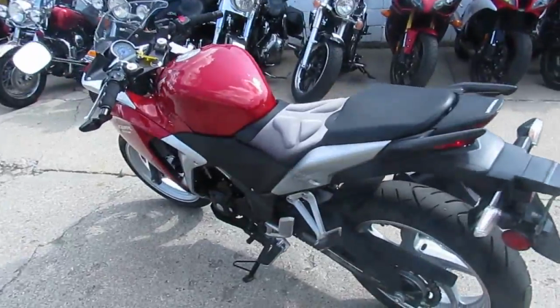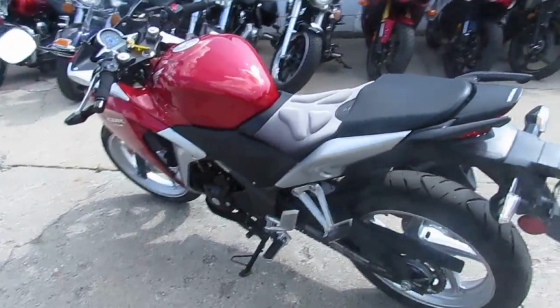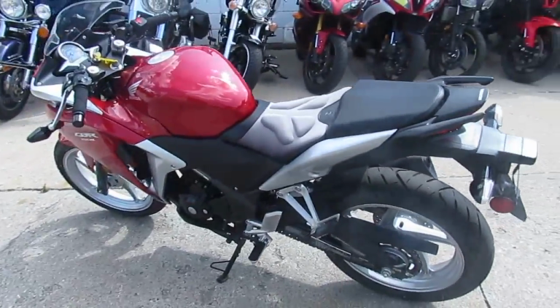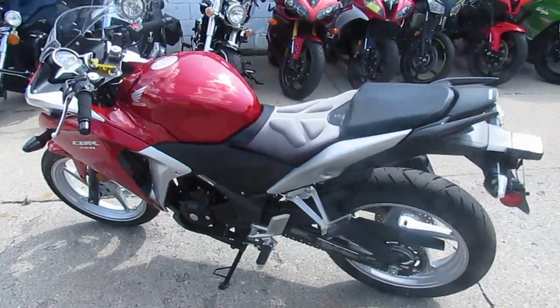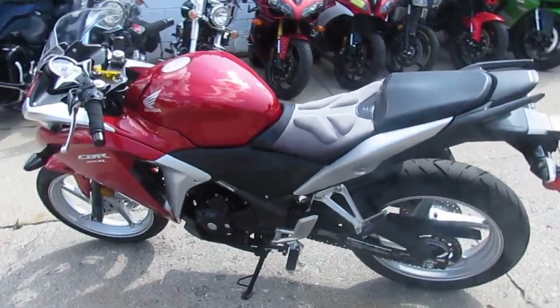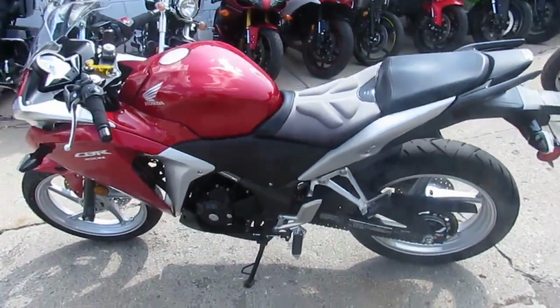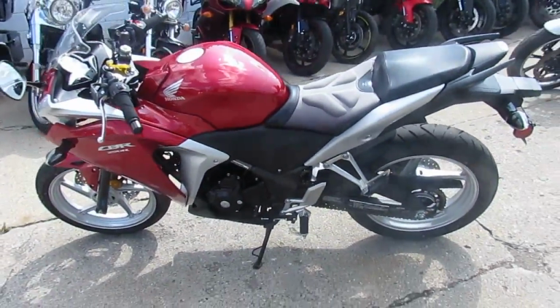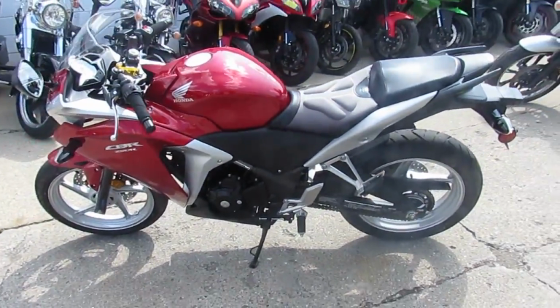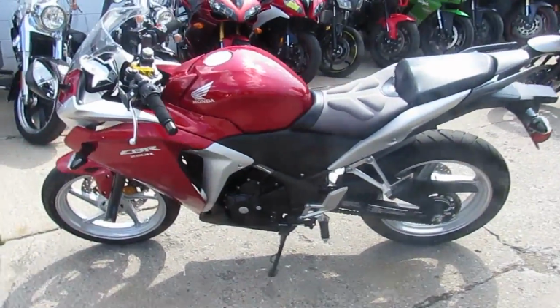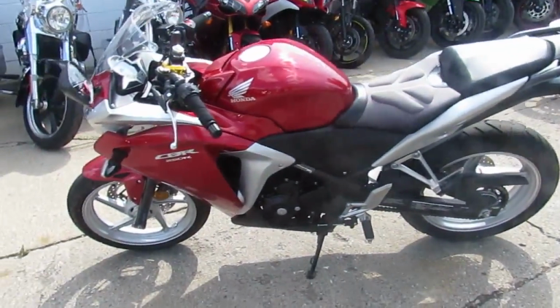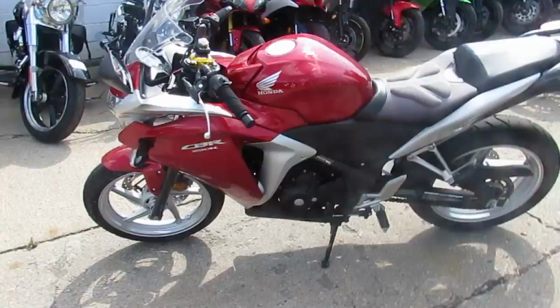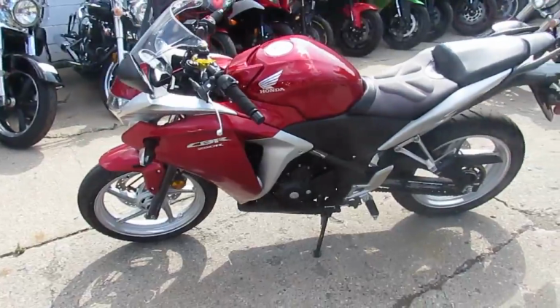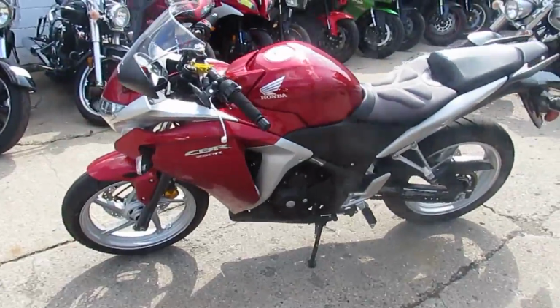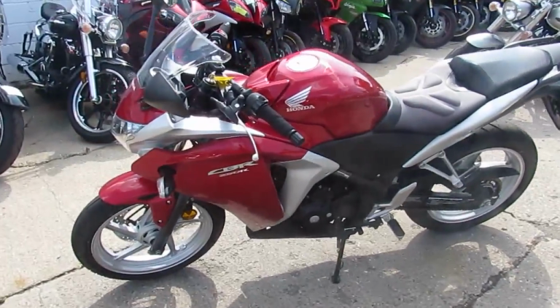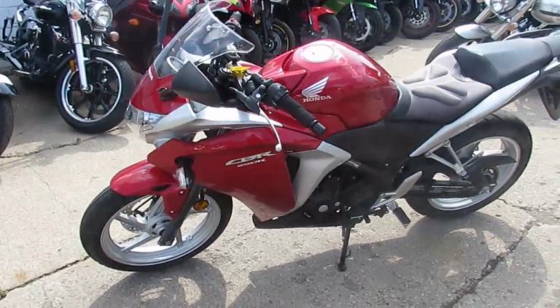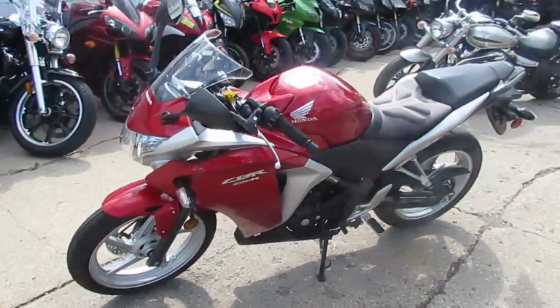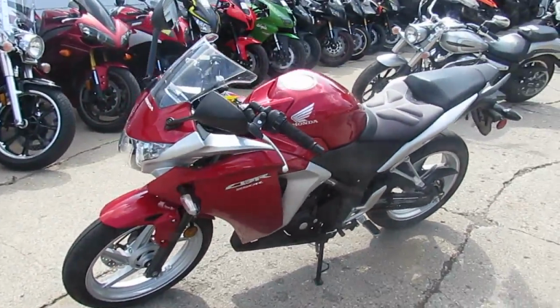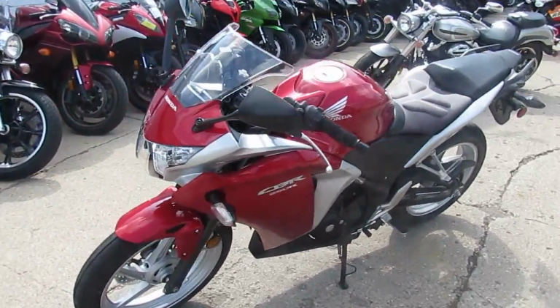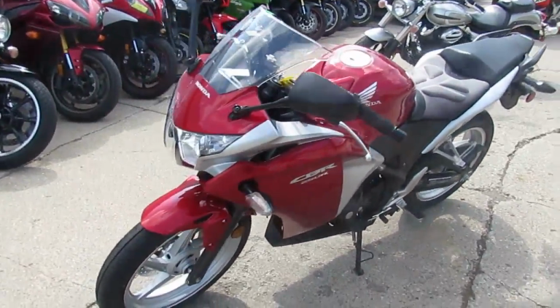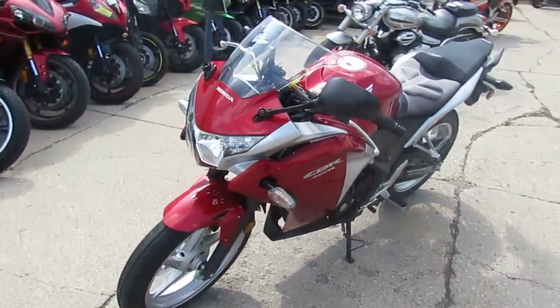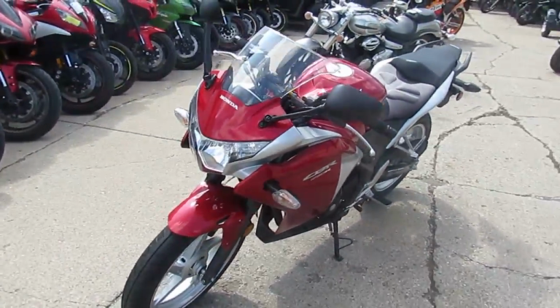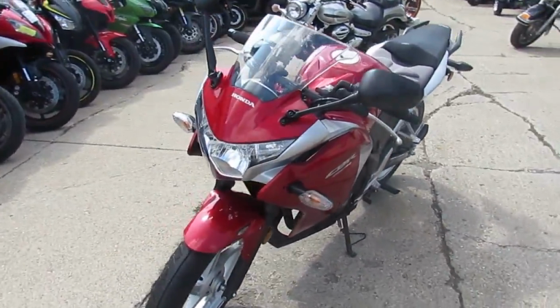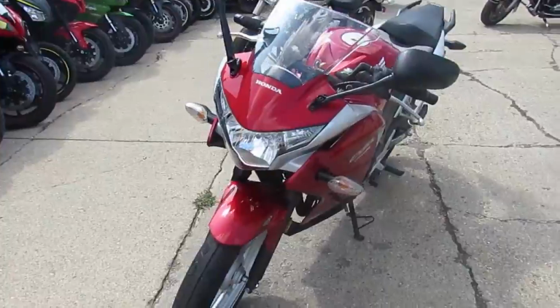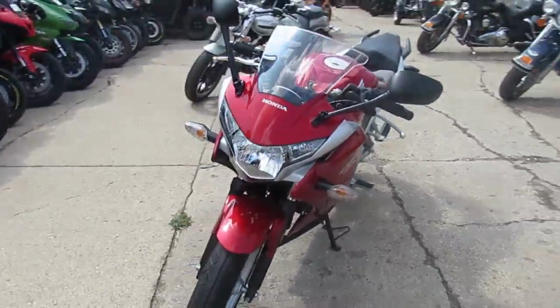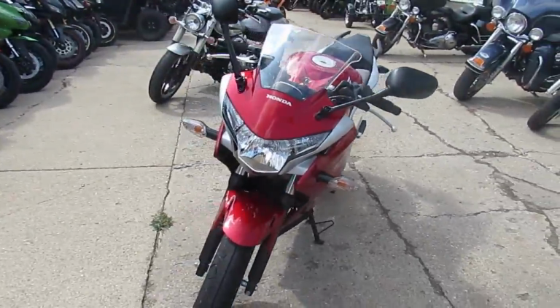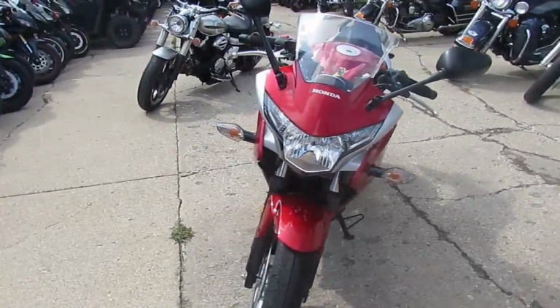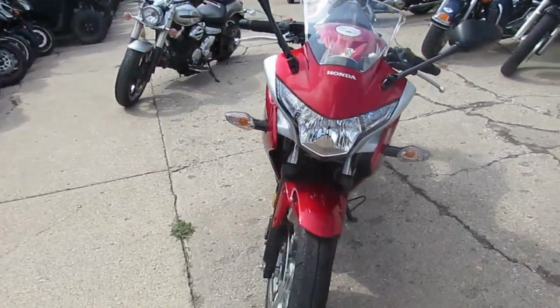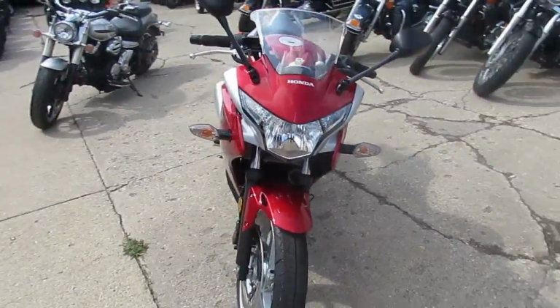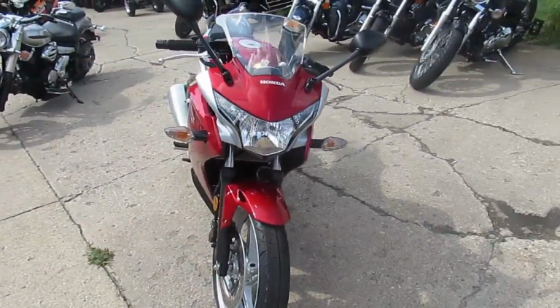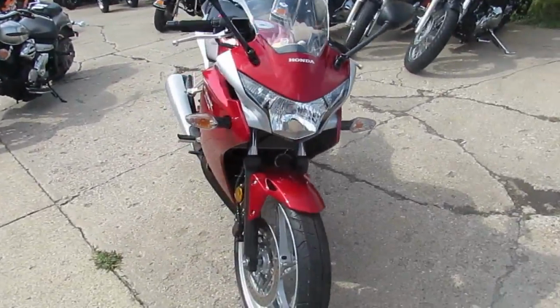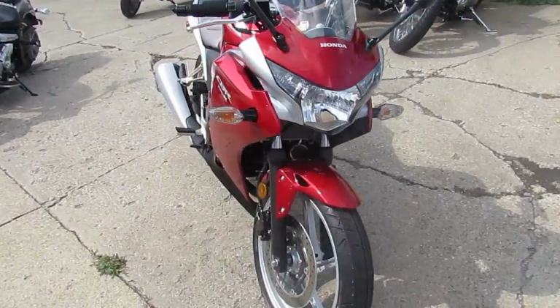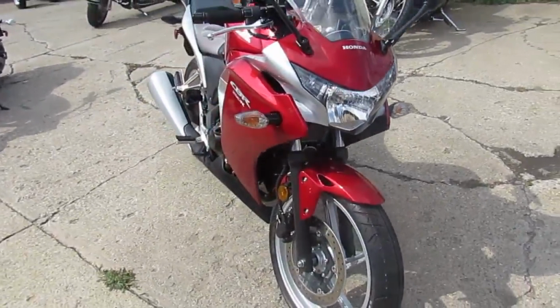It's got the custom gel seat, the paint's perfect. It's been inspected and certified by an authorized dealership, and it's yours for only $29.99. Don't miss out on this 2012 Honda CBR 250R with a hundred and forty-eight miles for $29.99.